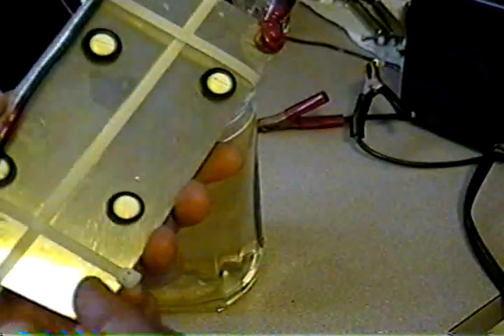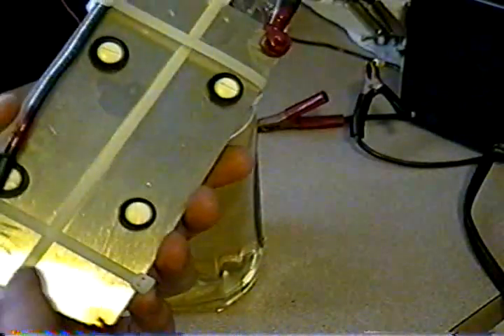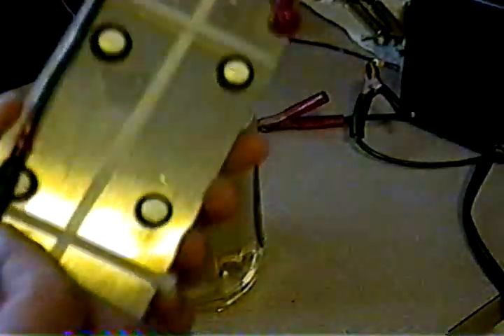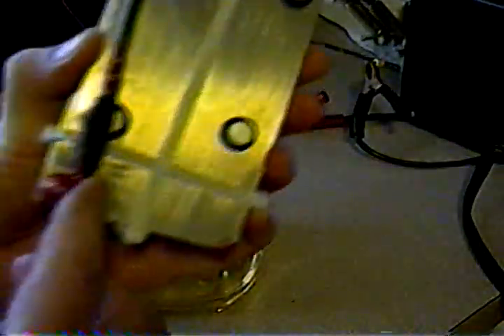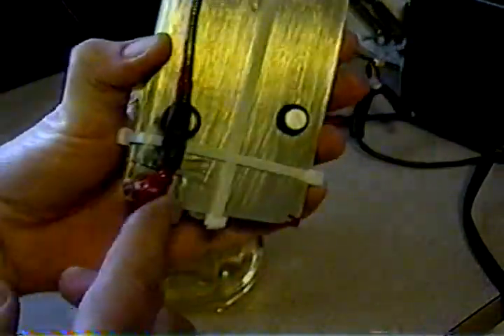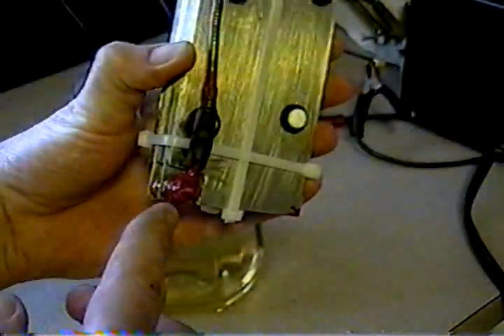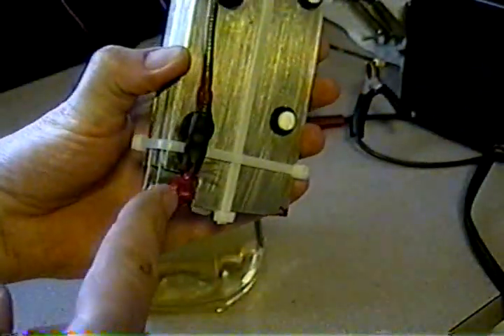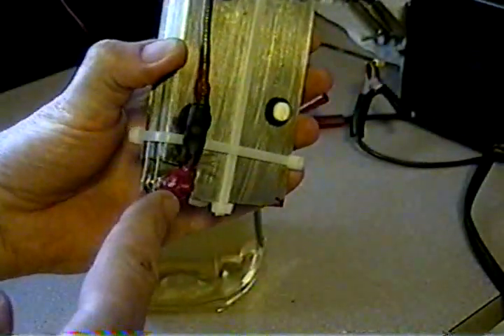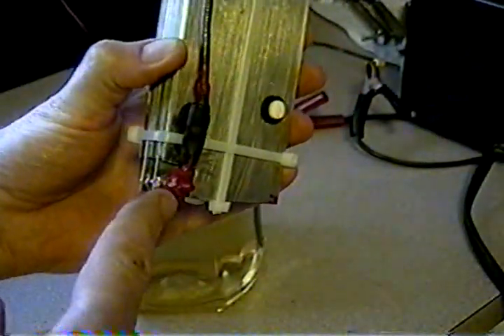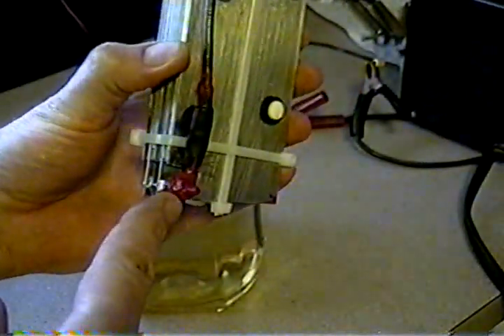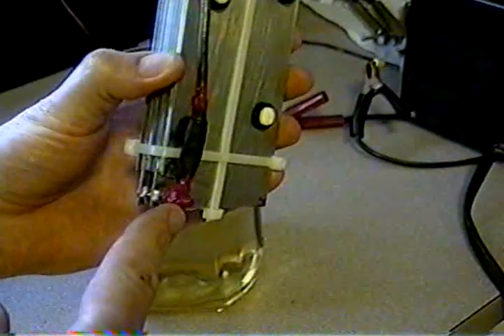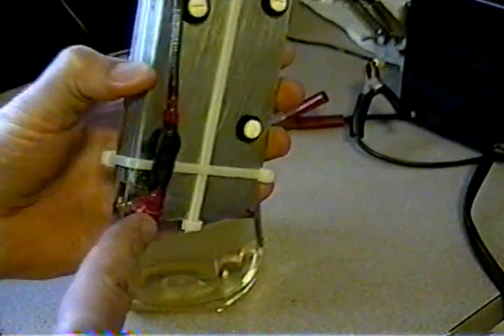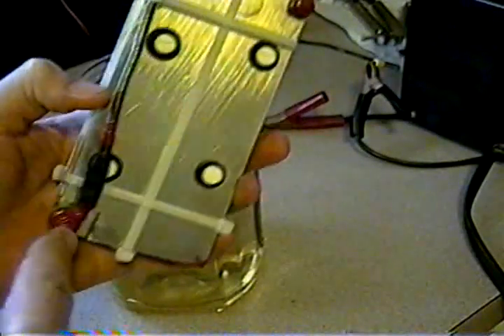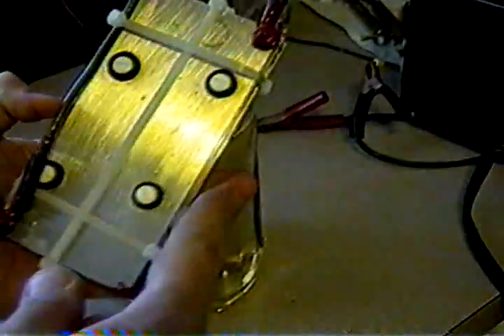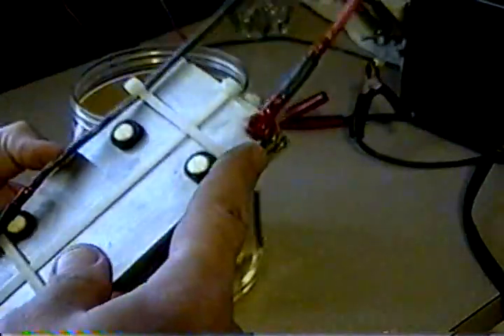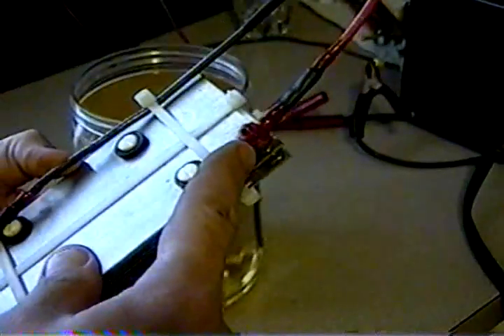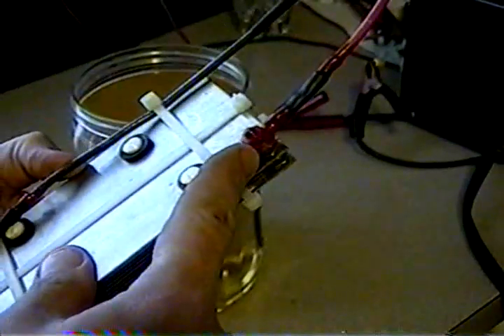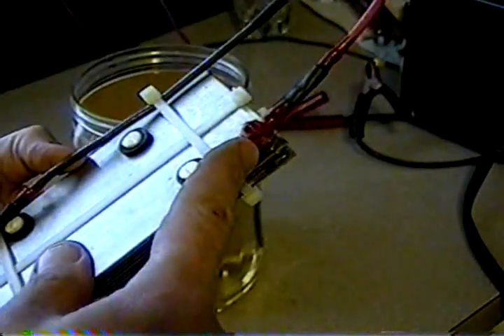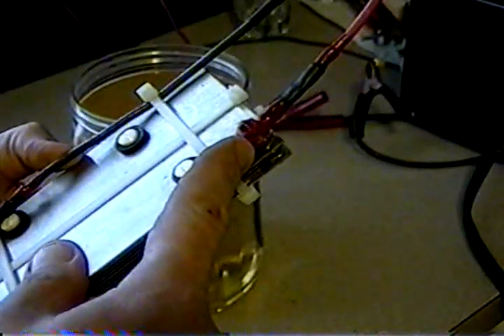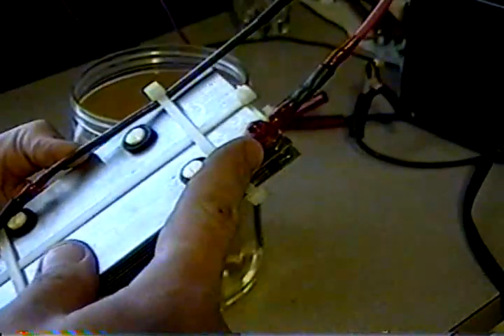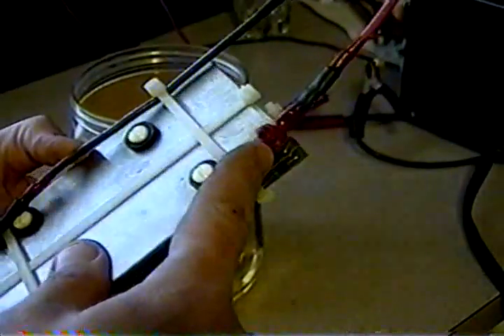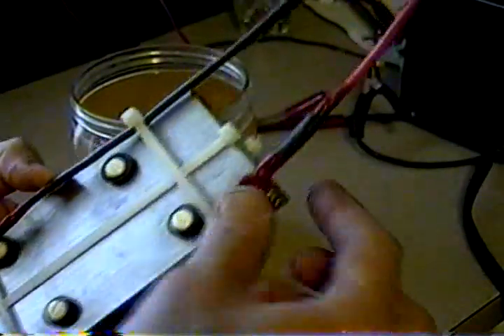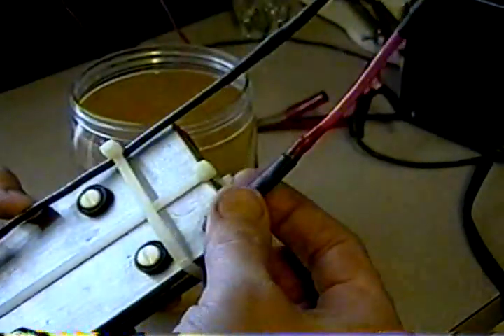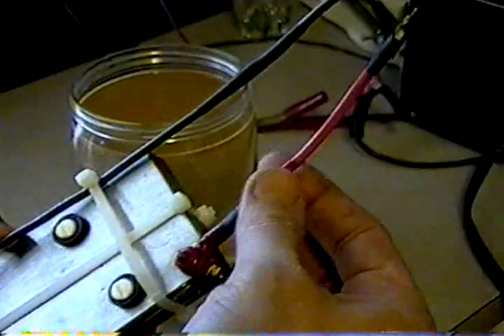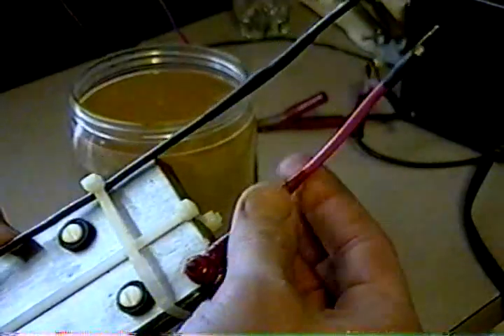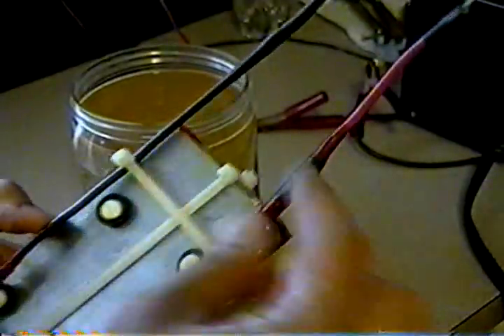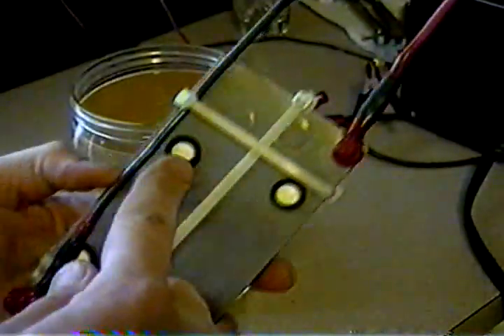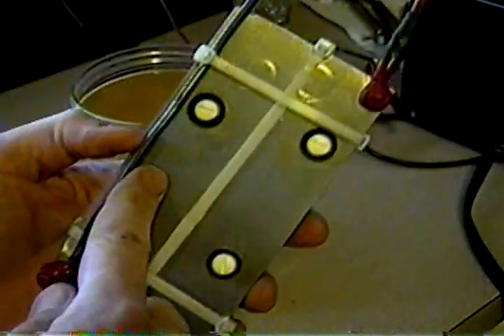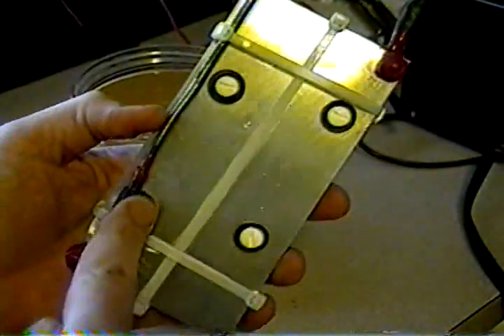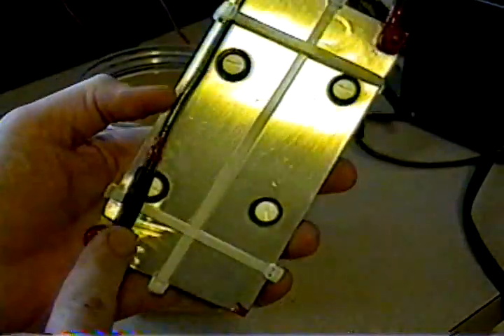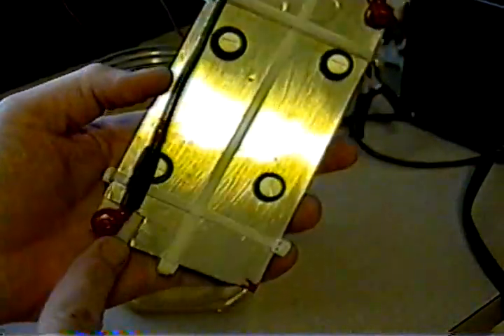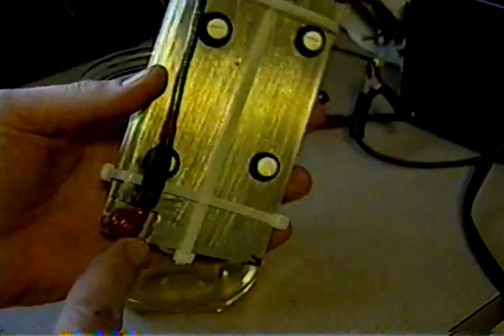The leads I have painted with liquid electrical tape so that the copper wire coming in doesn't make contact with the water.